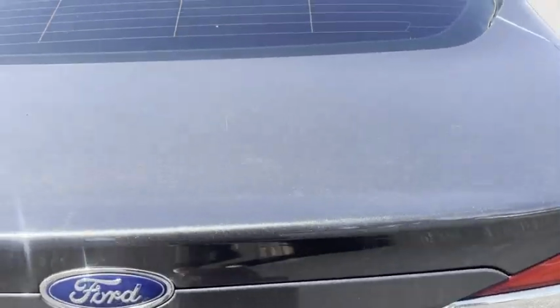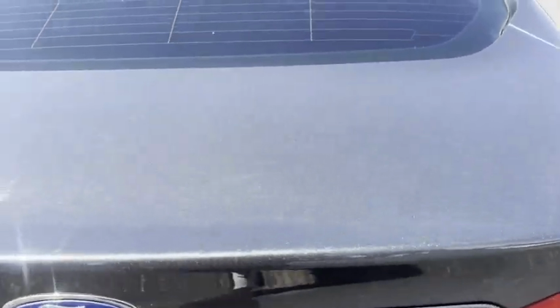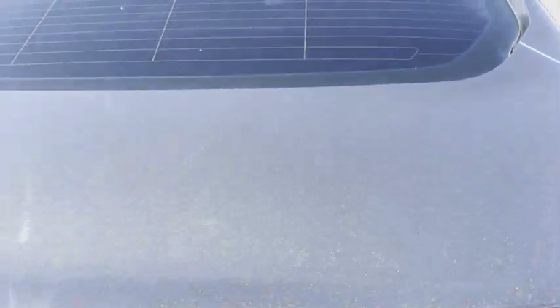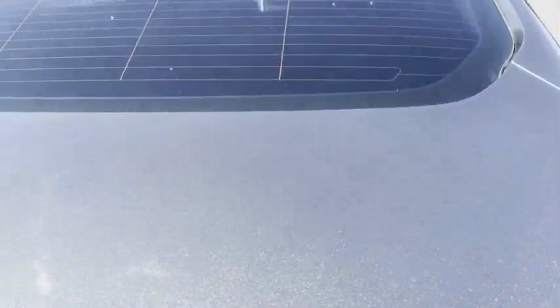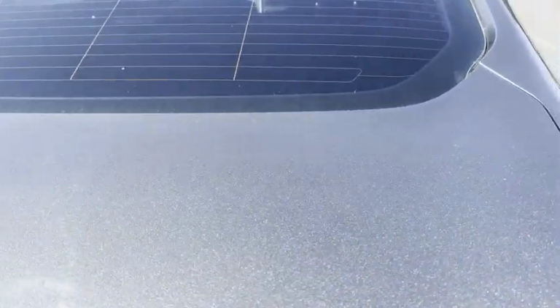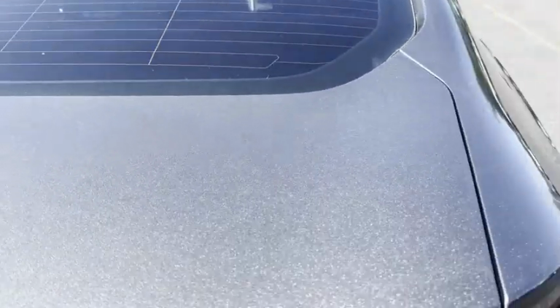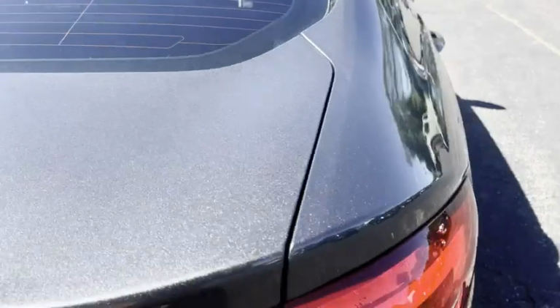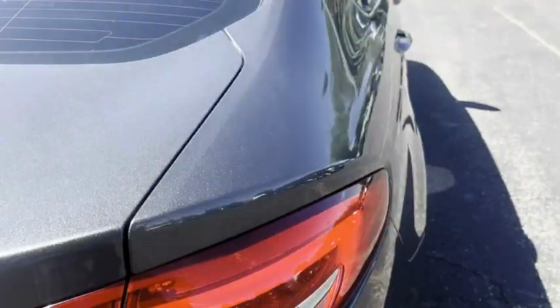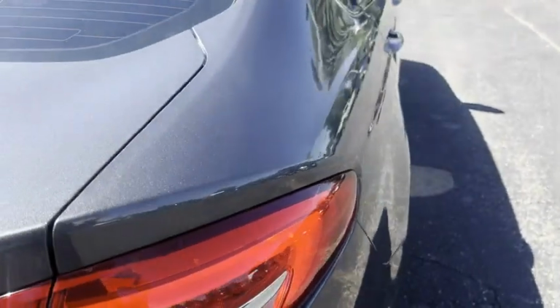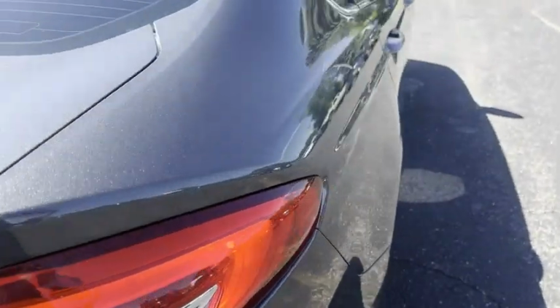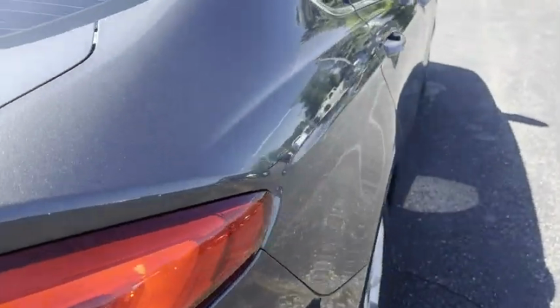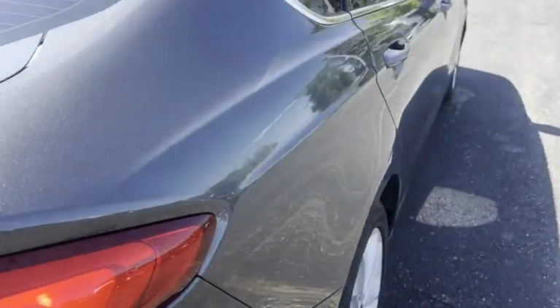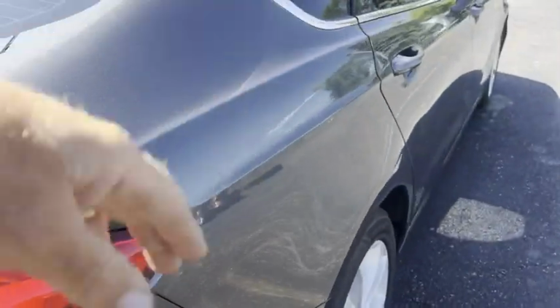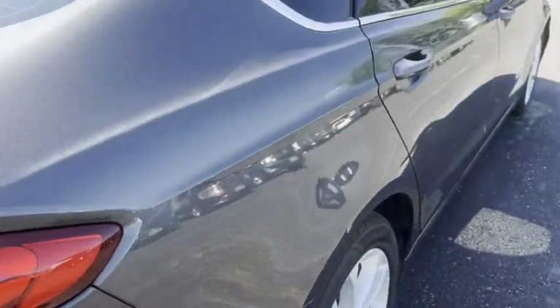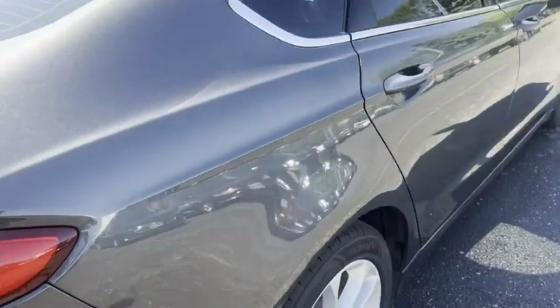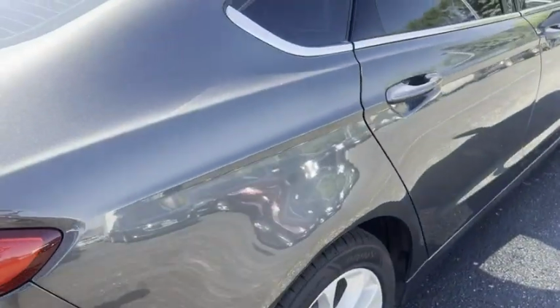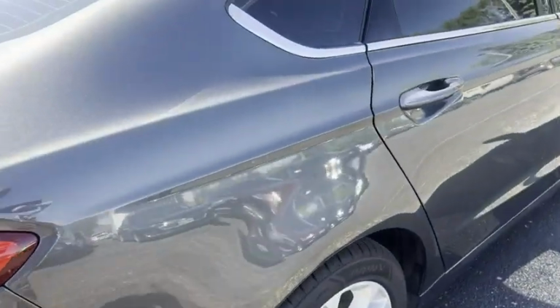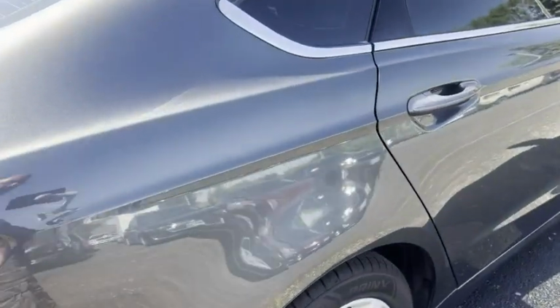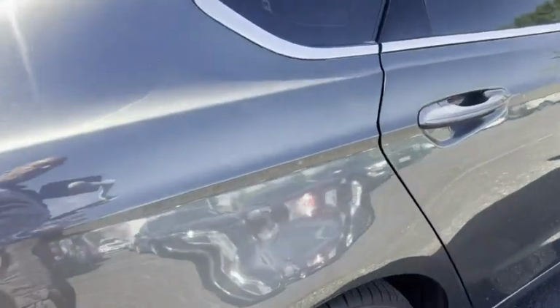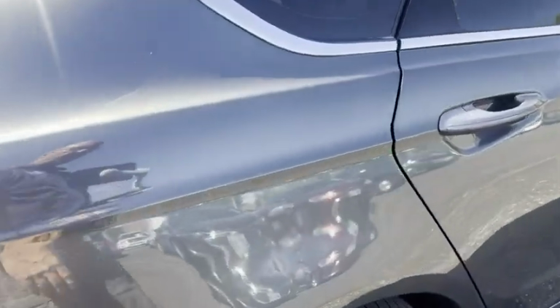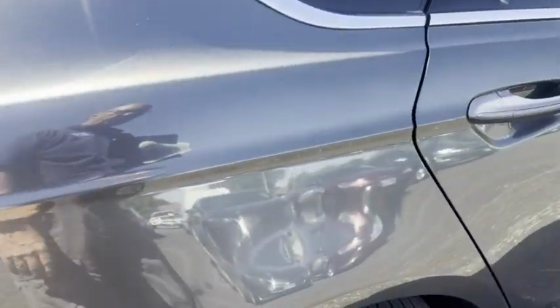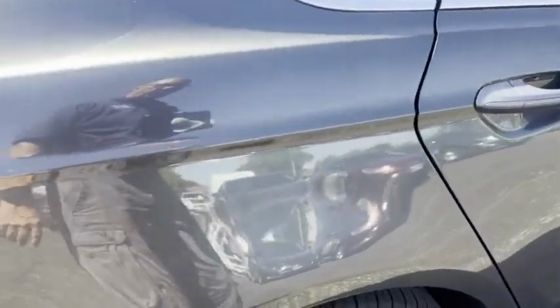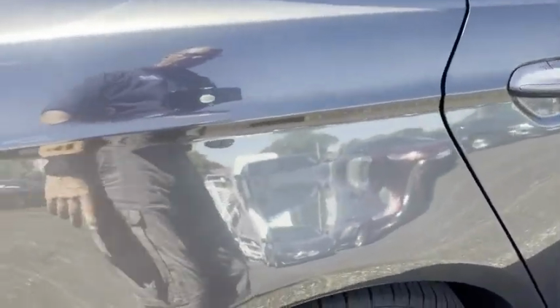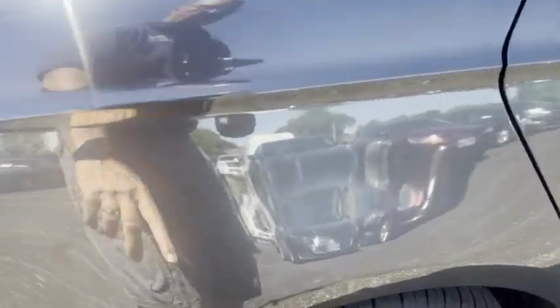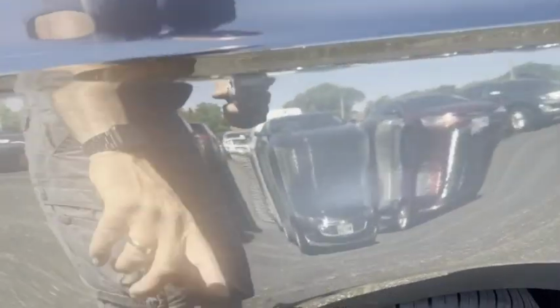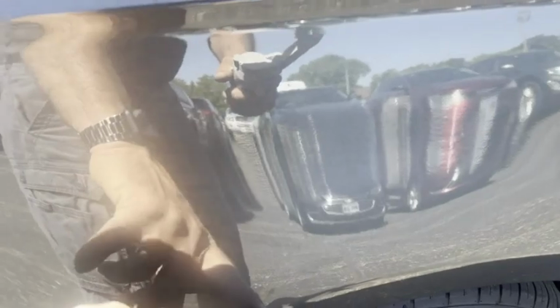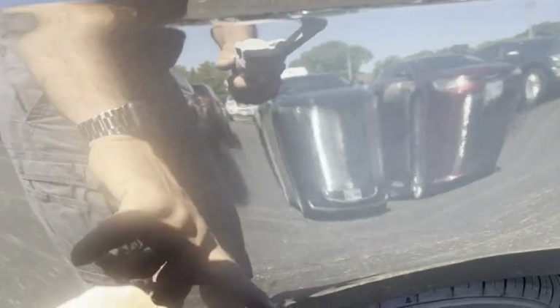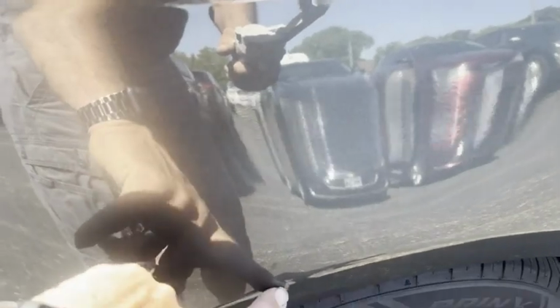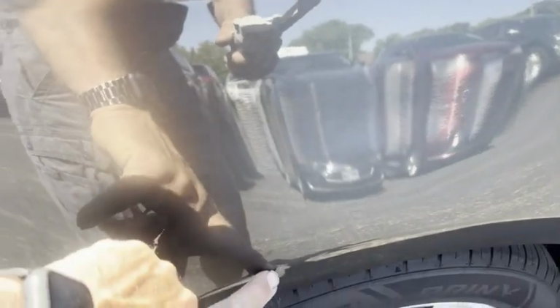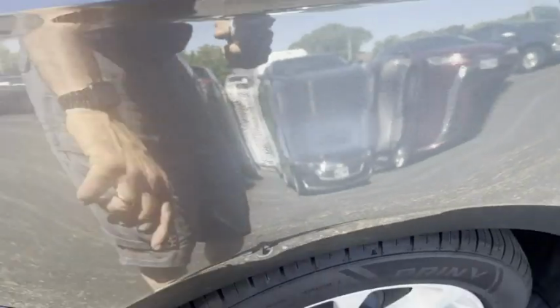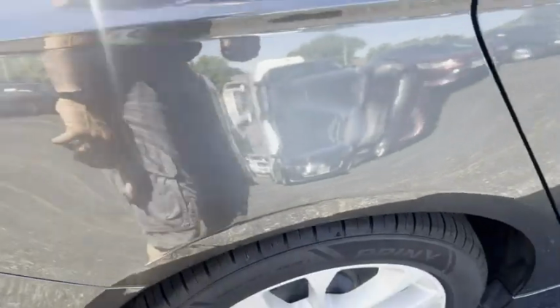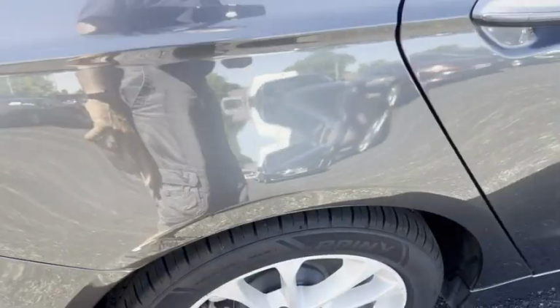Like I said, the only thing — them rock chips and that one scratch — is about it. But this also has a really, really small thing there.